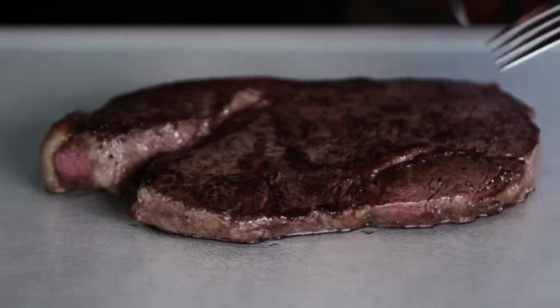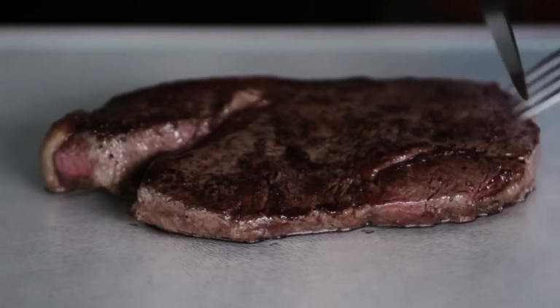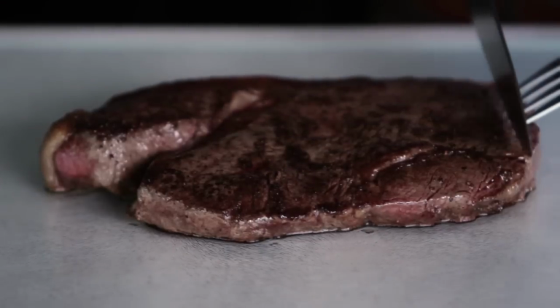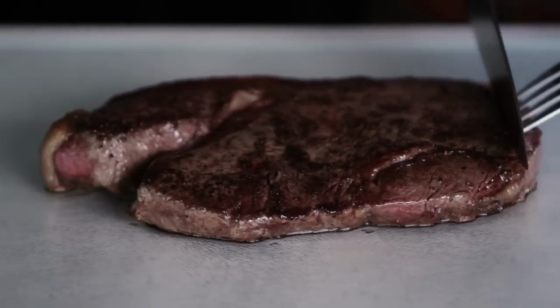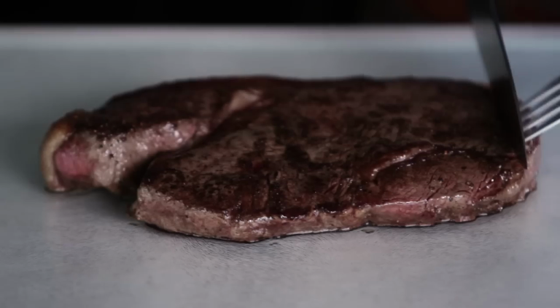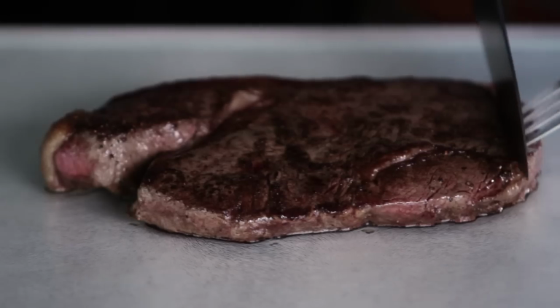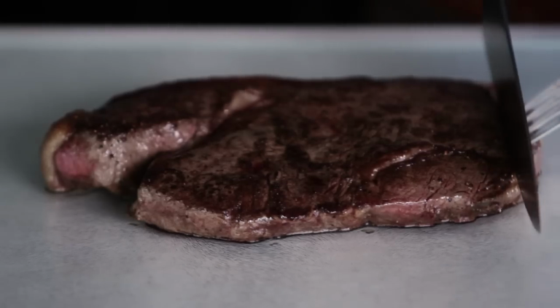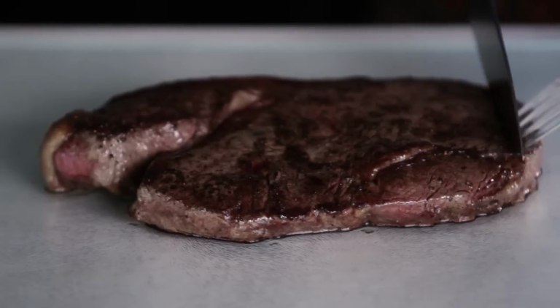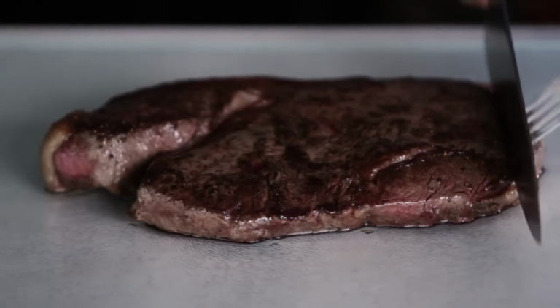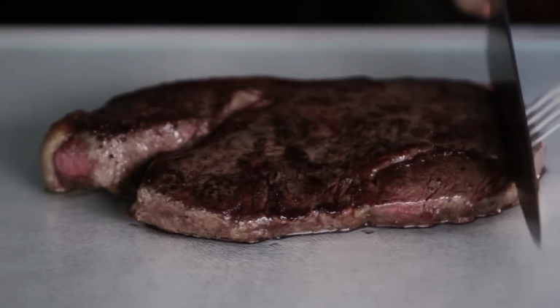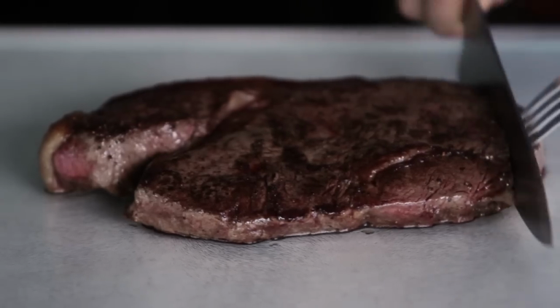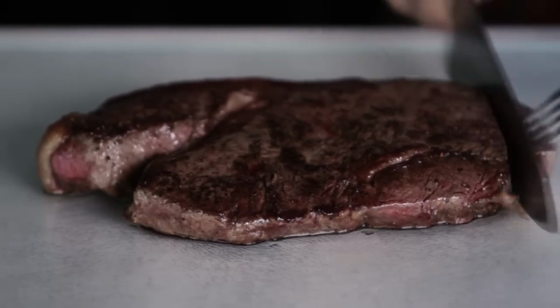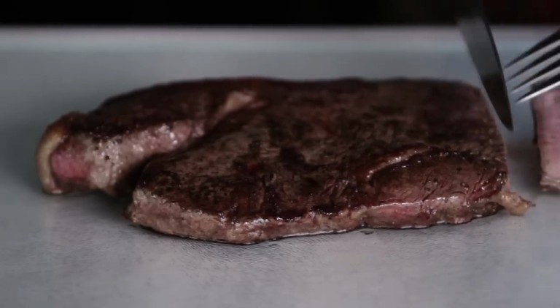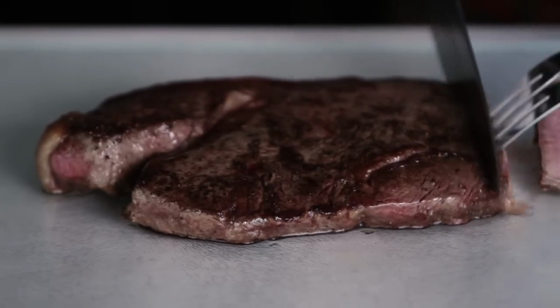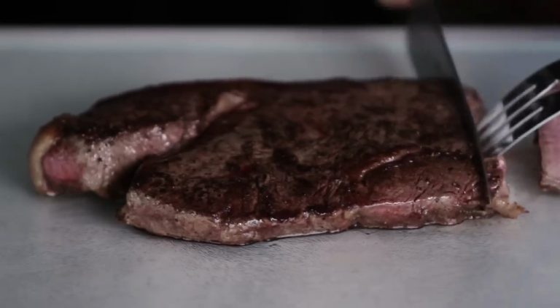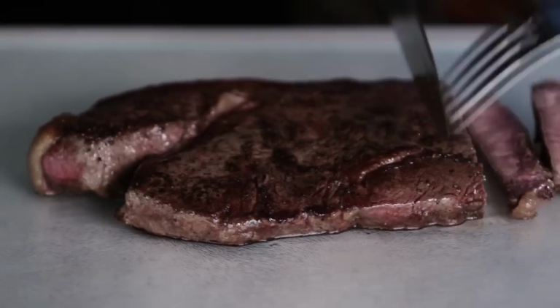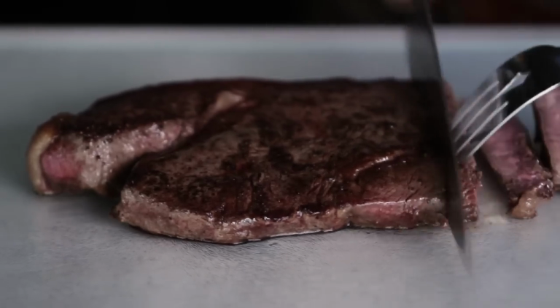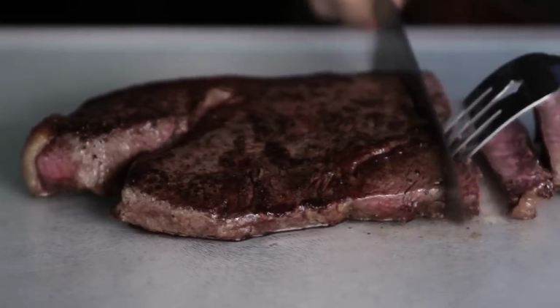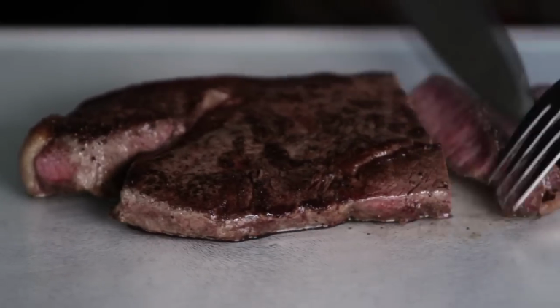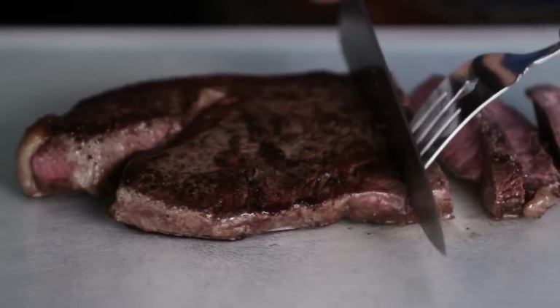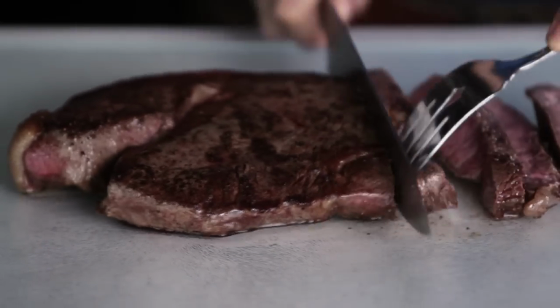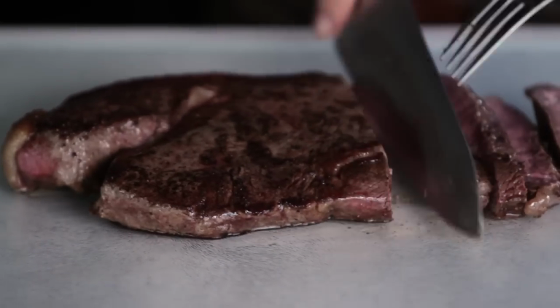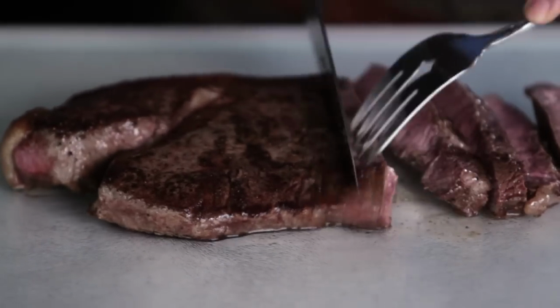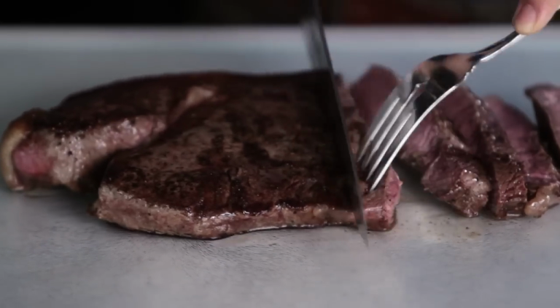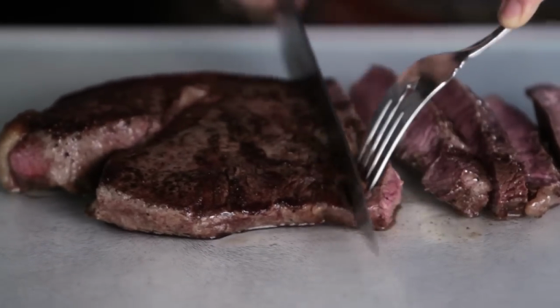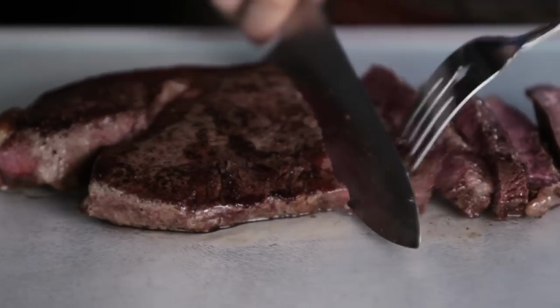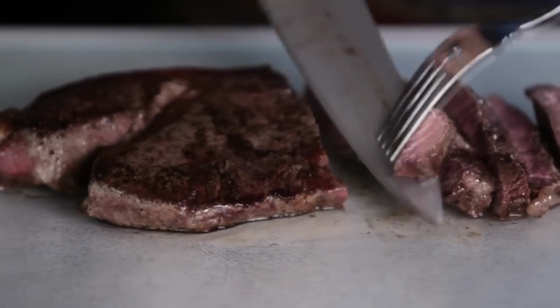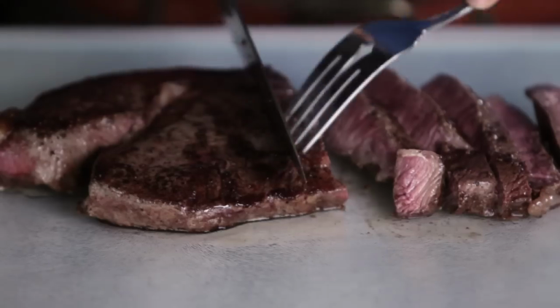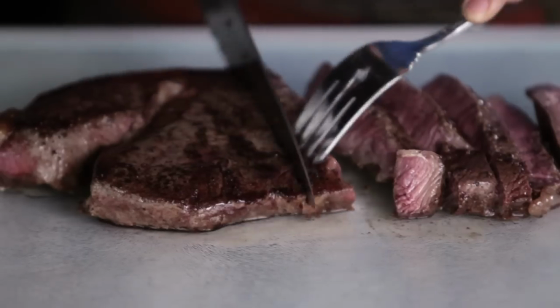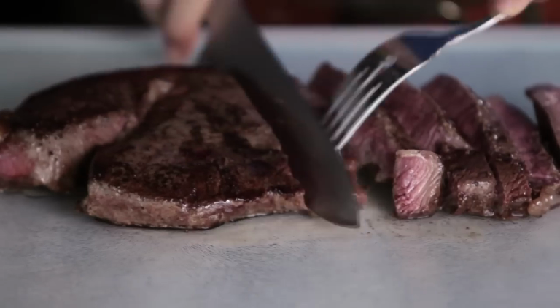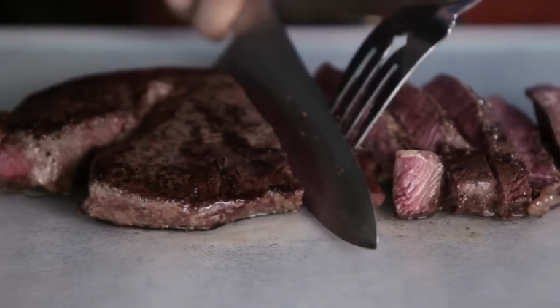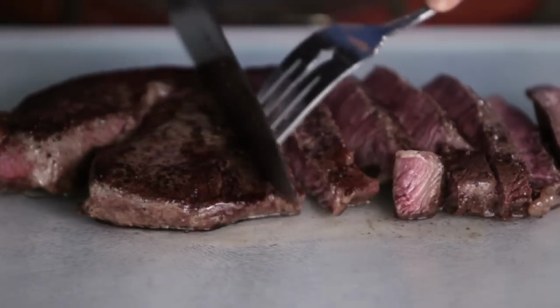Slice the steak against the grain and serve immediately. Leftovers can be wrapped and stored in the fridge for up to three days or frozen for up to two months.